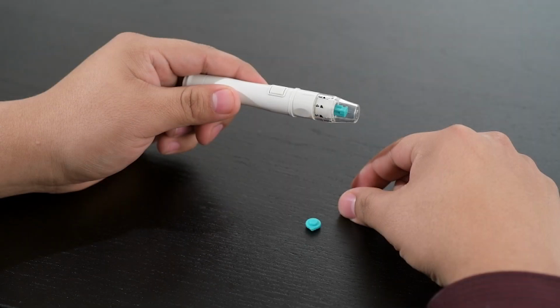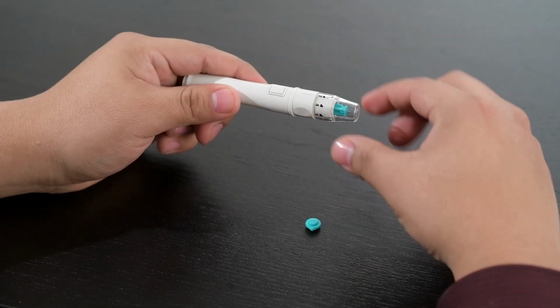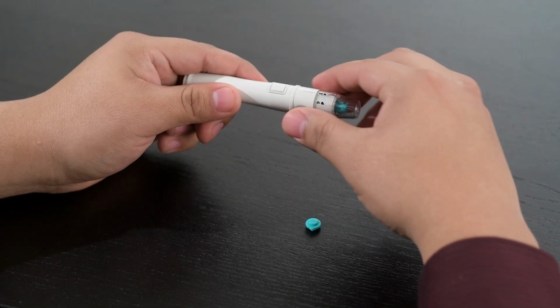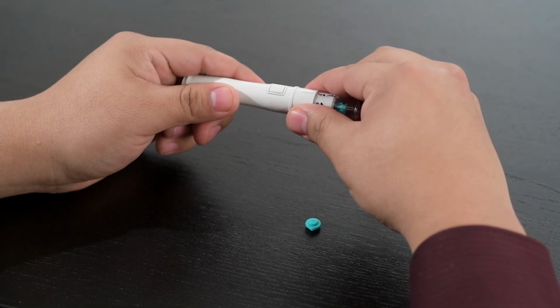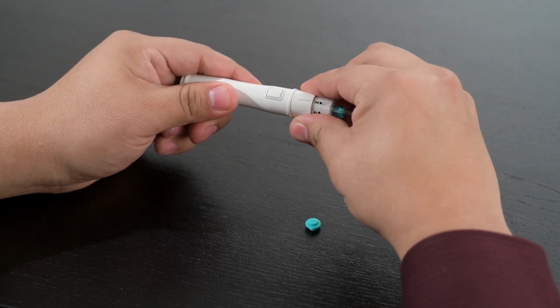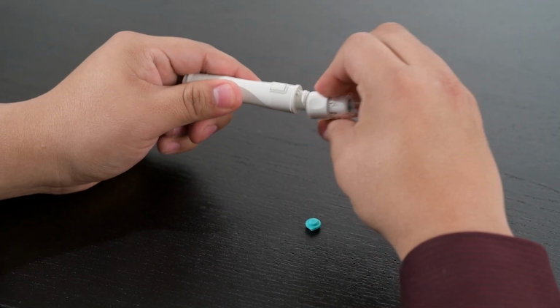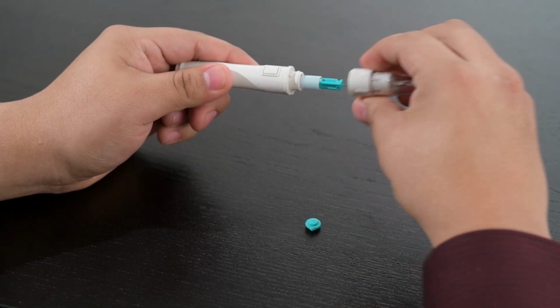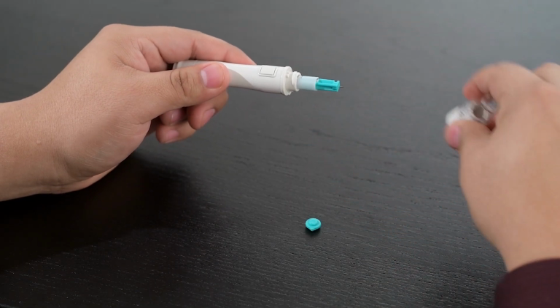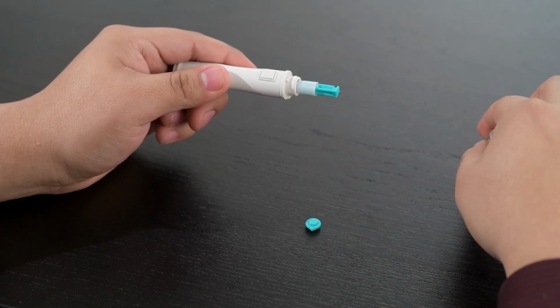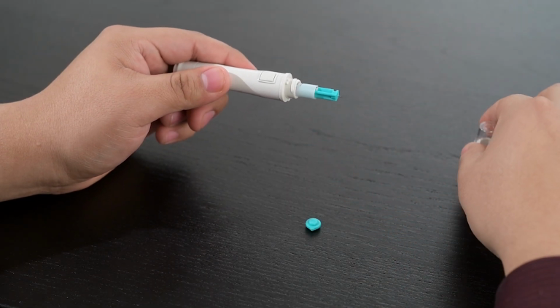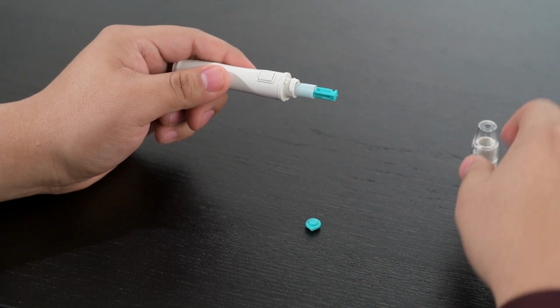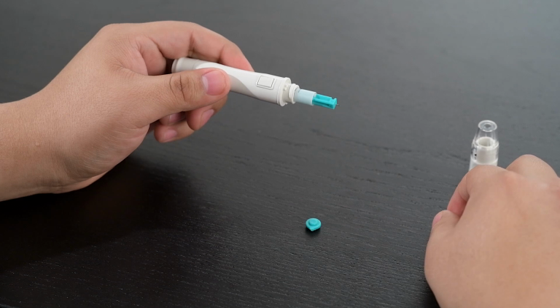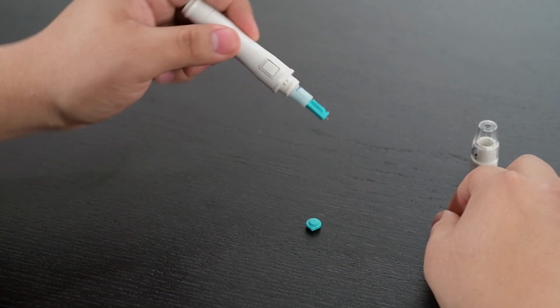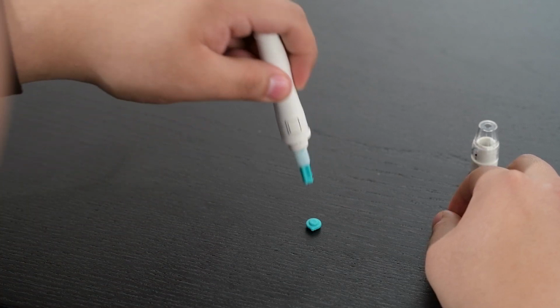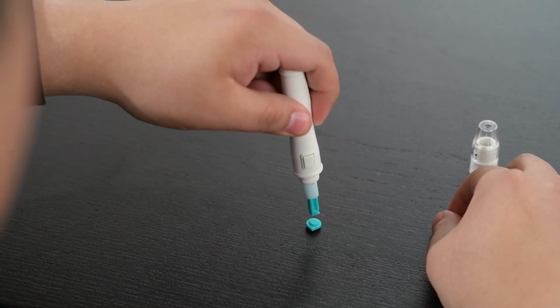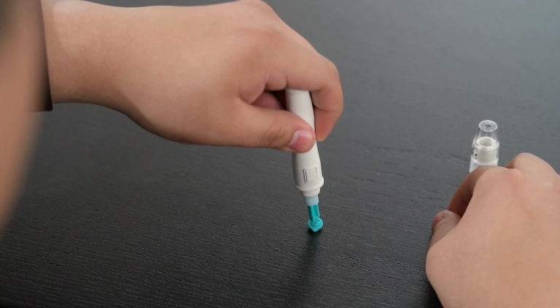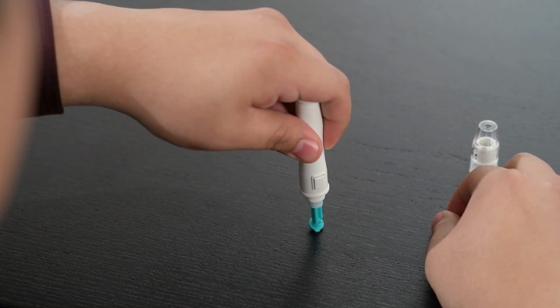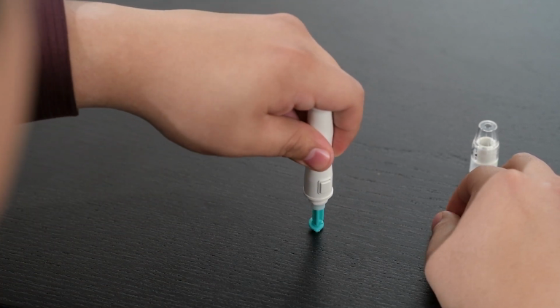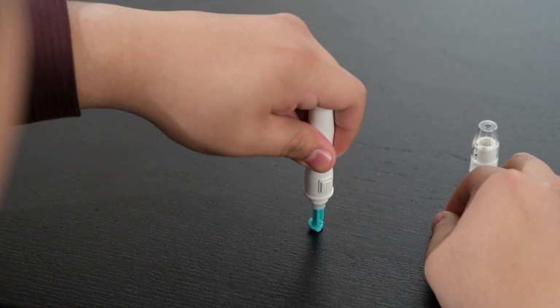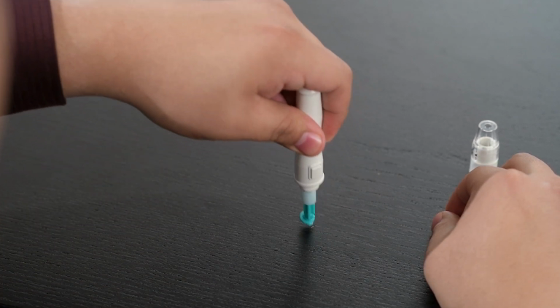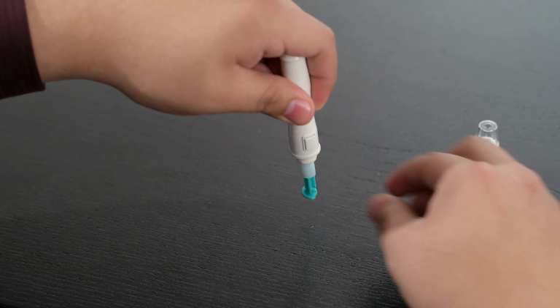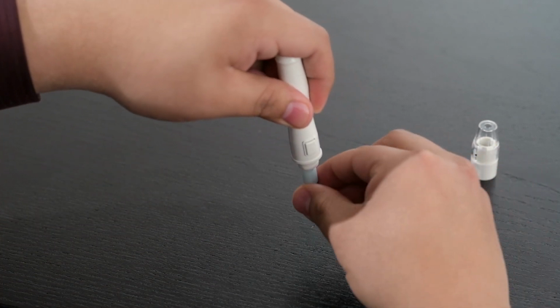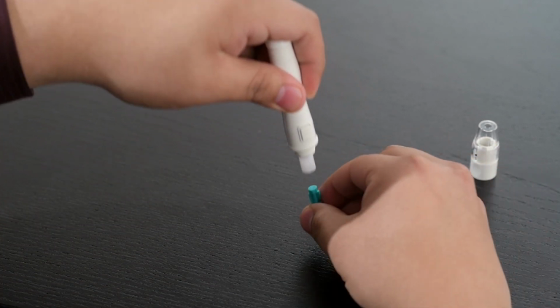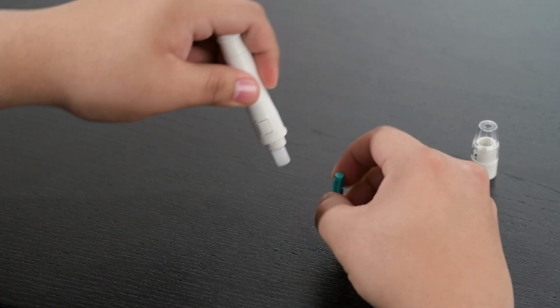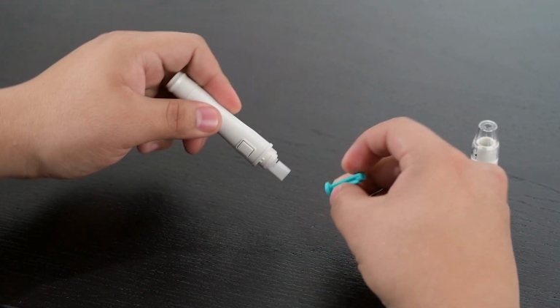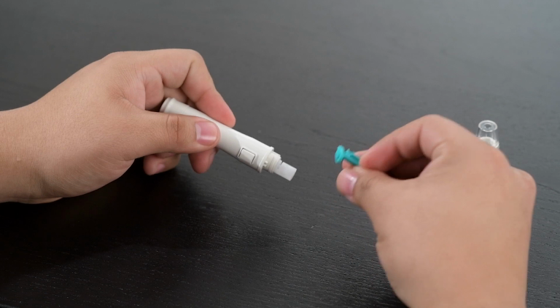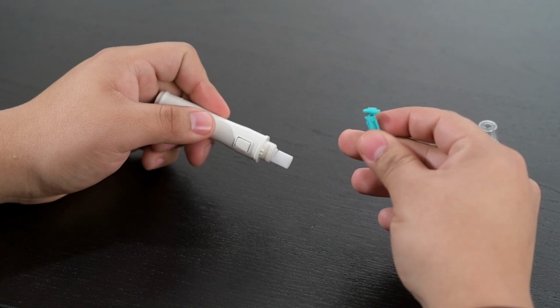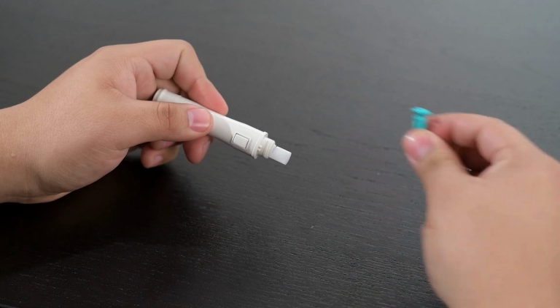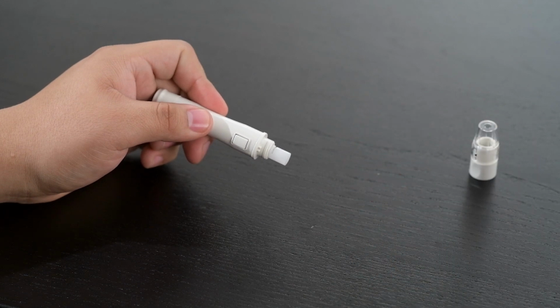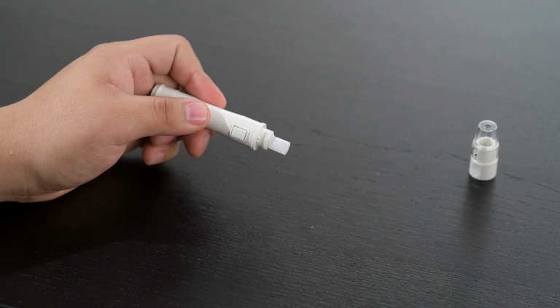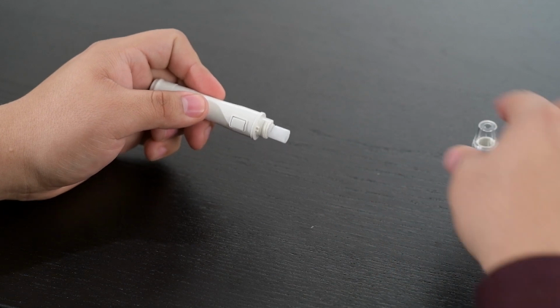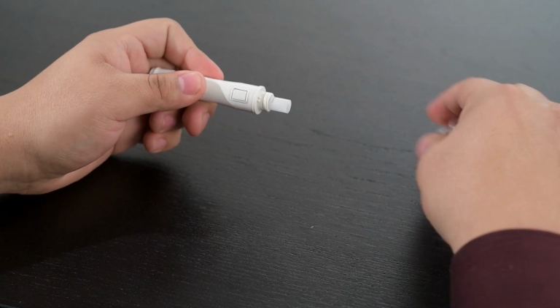Unscrew the lancing device's adjustable cap. Place the protective cover on the lancet and dispose of it and the test strip in a proper puncture-proof or biohazard container.